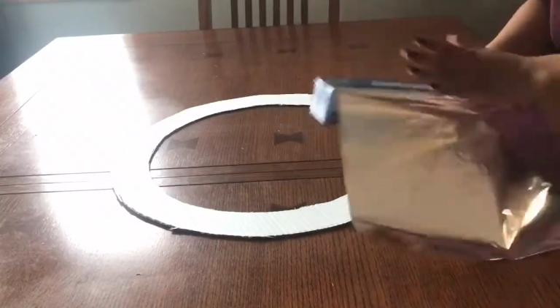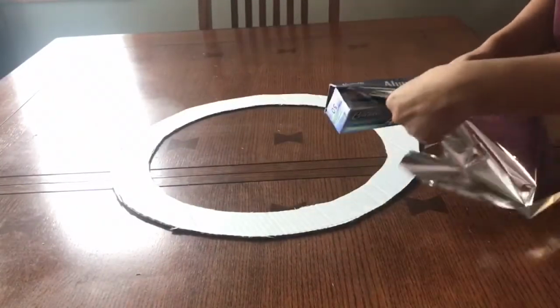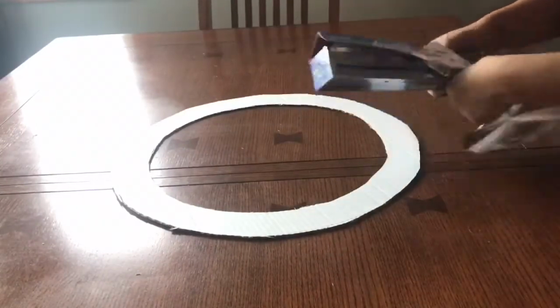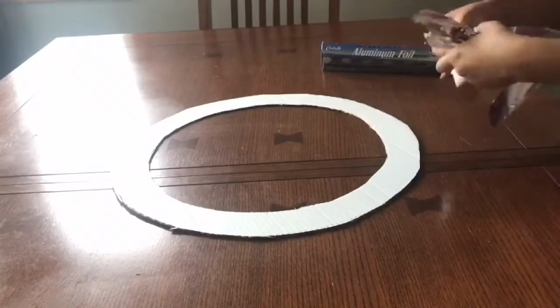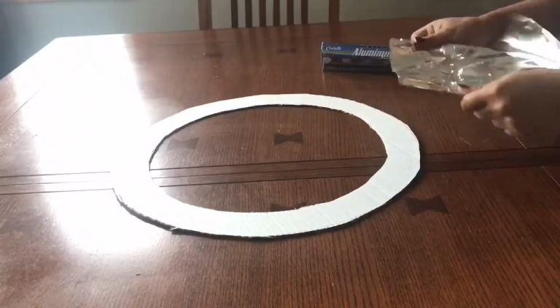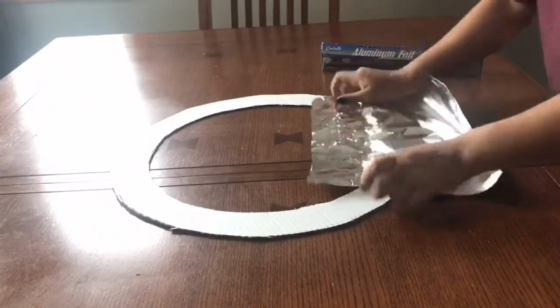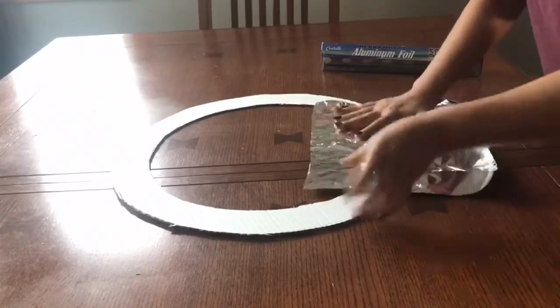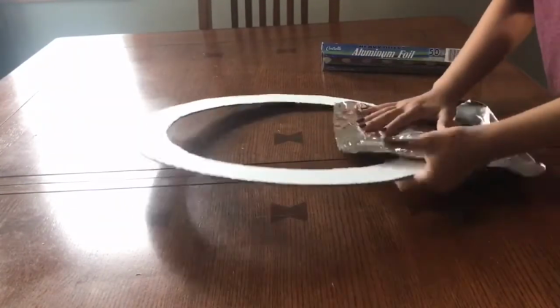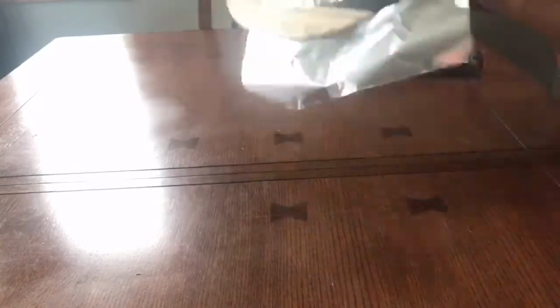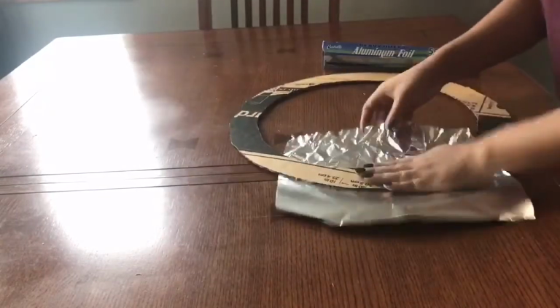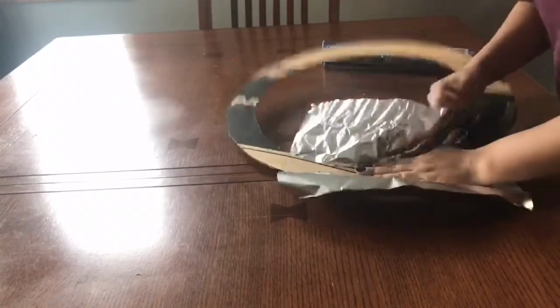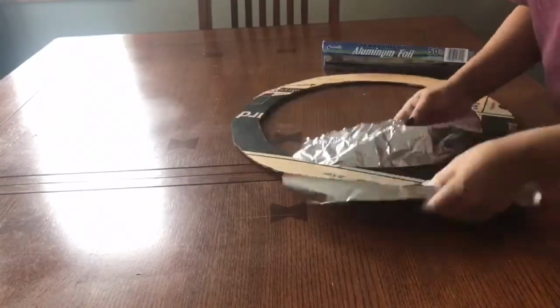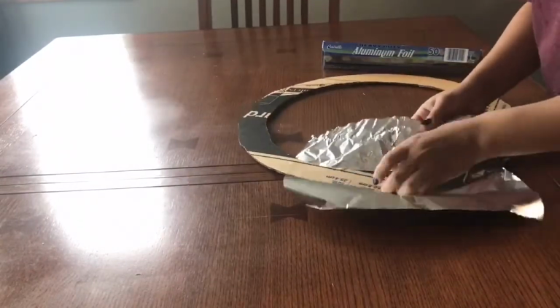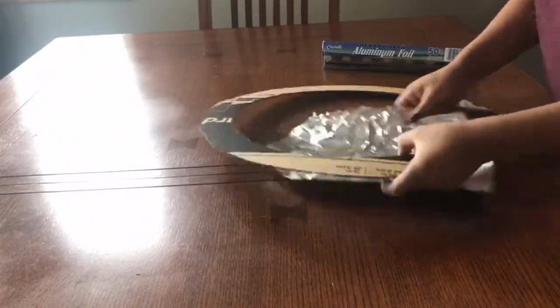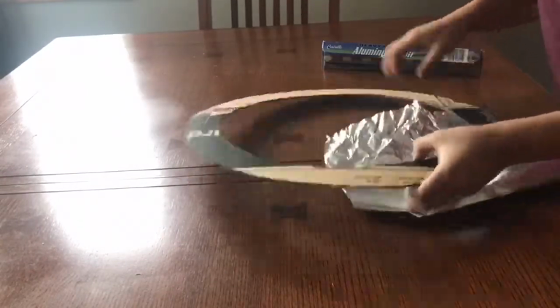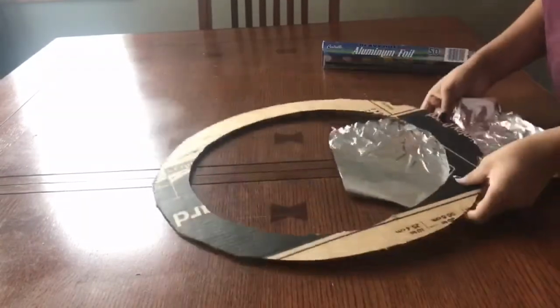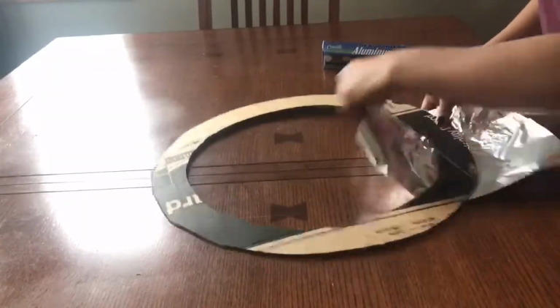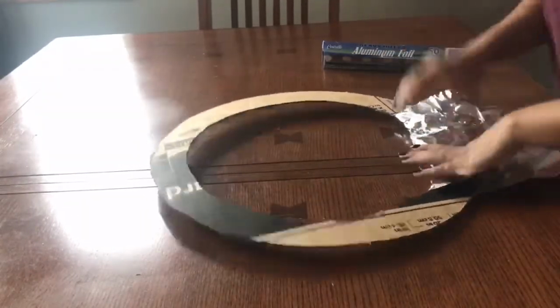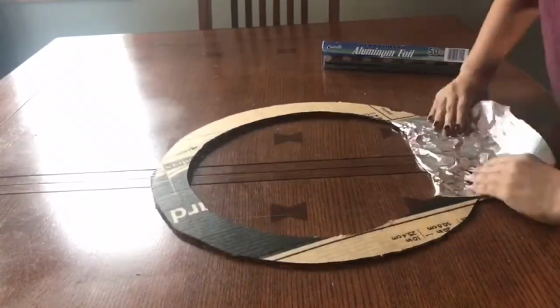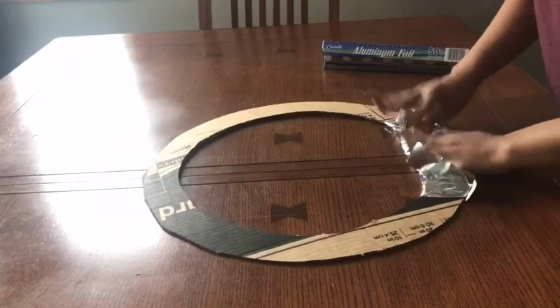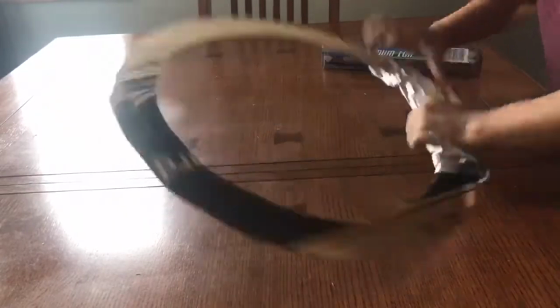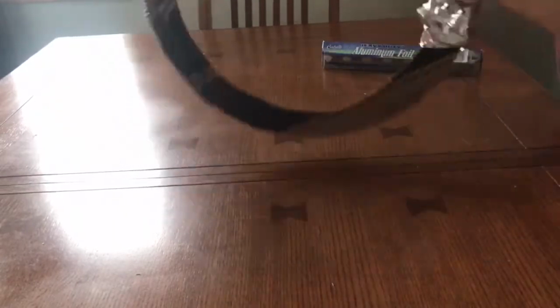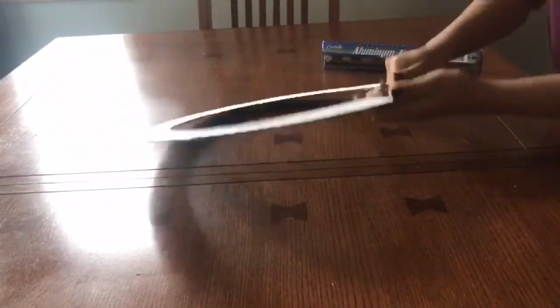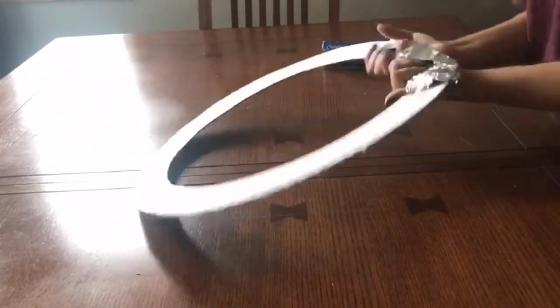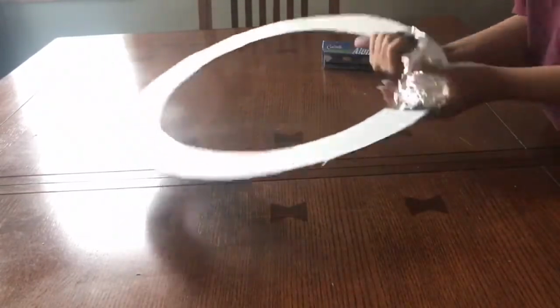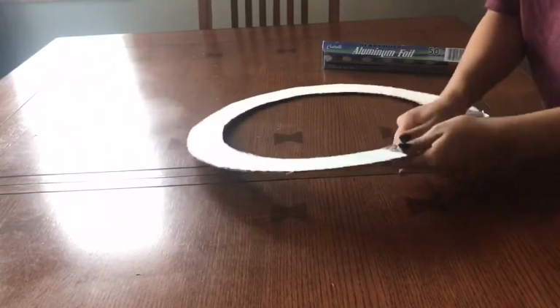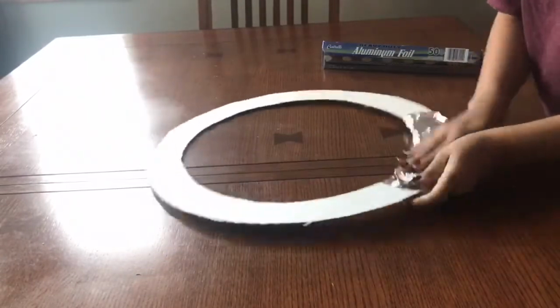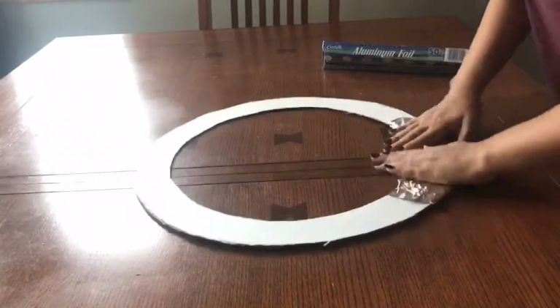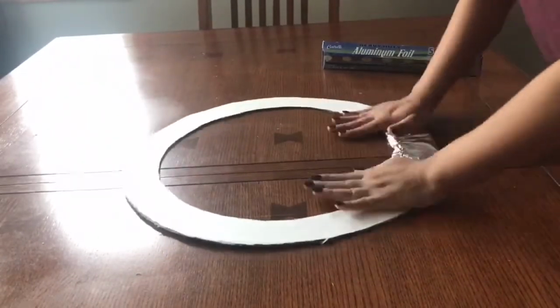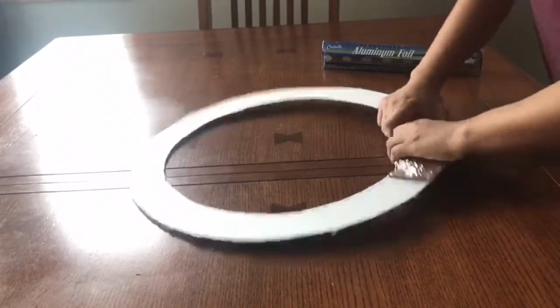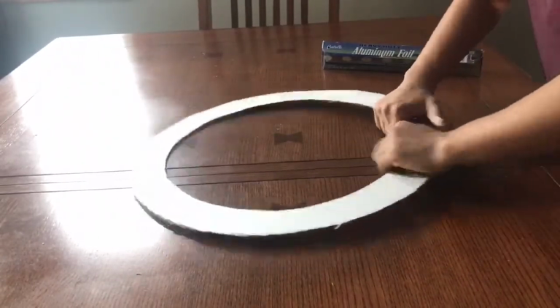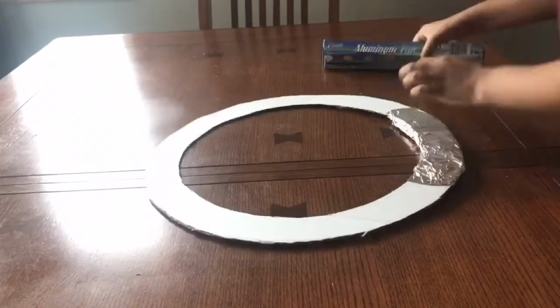Now I'm going to take some aluminum foil and wrap it all around the wreath holder thing I made. What it does is reflect light onto my face, which makes it better quality.